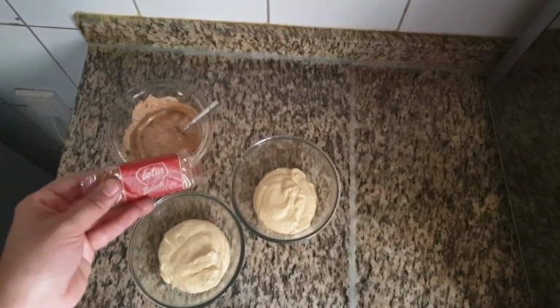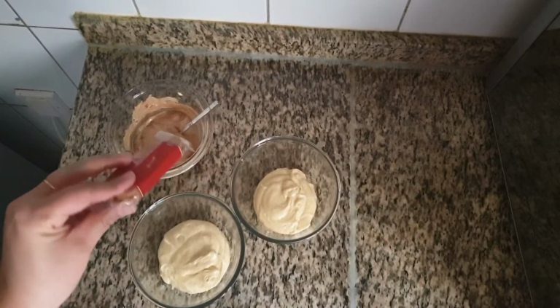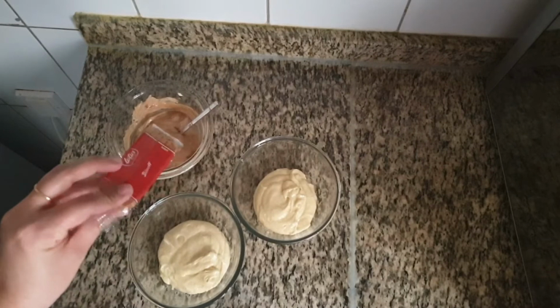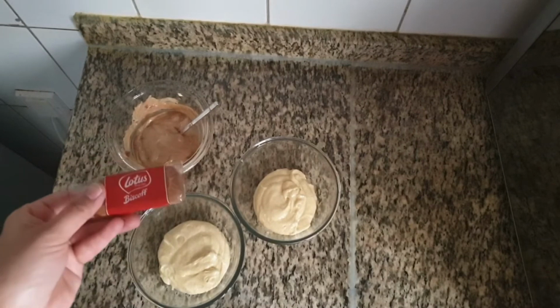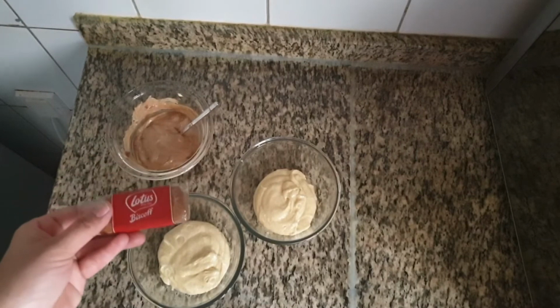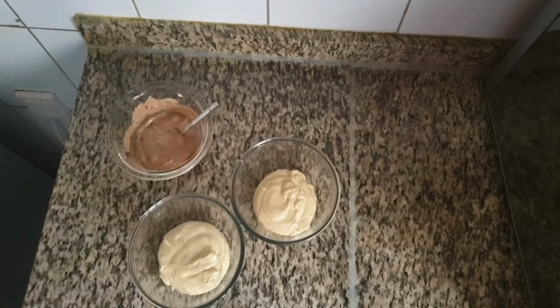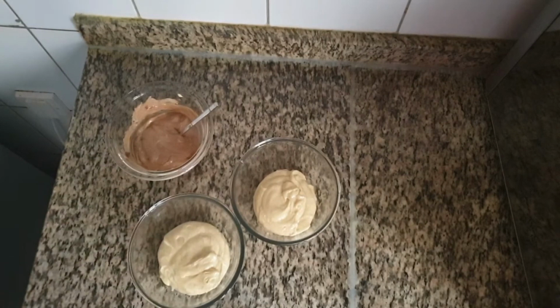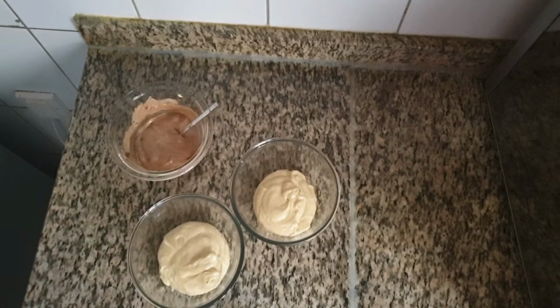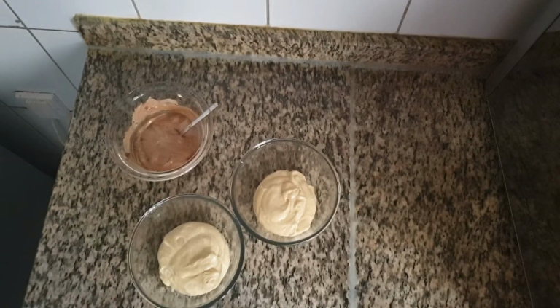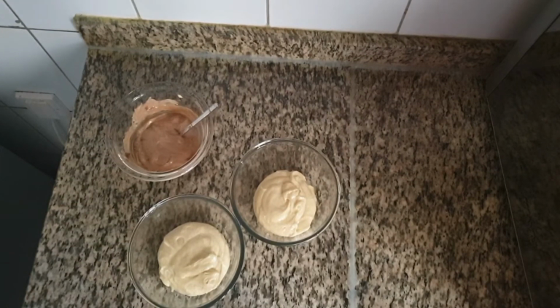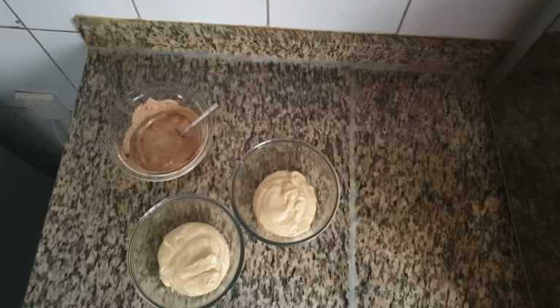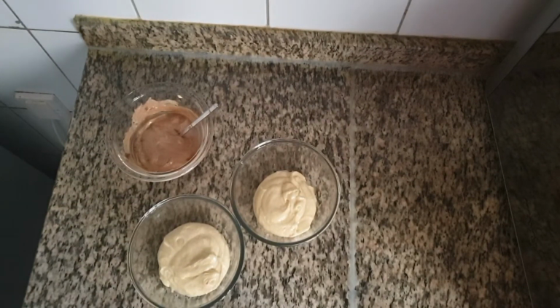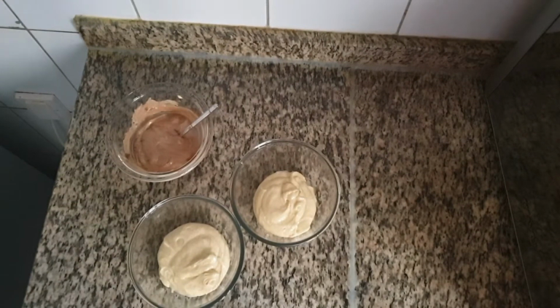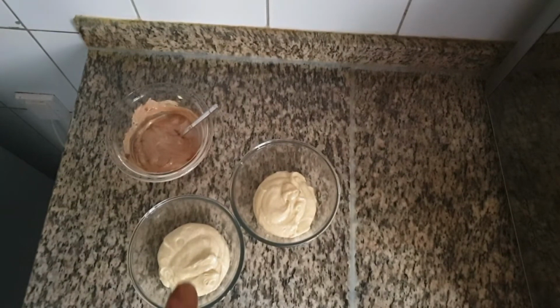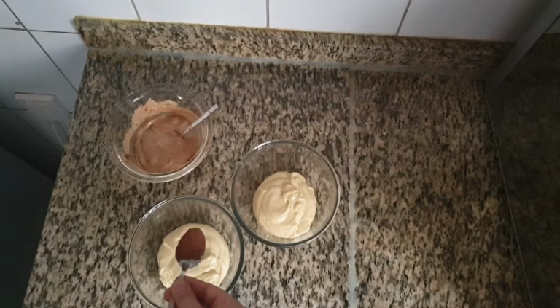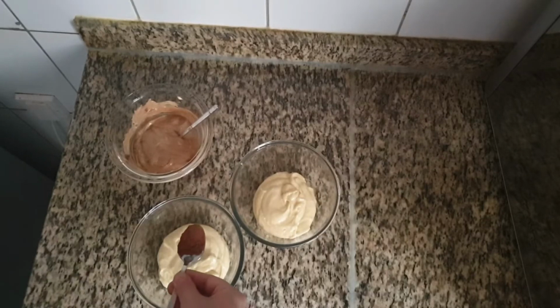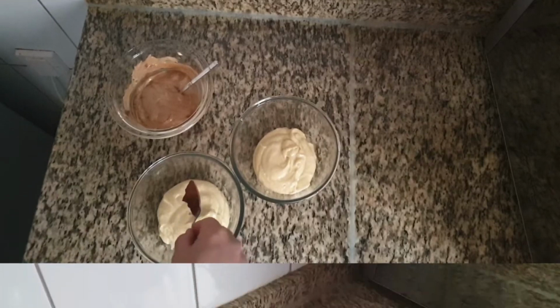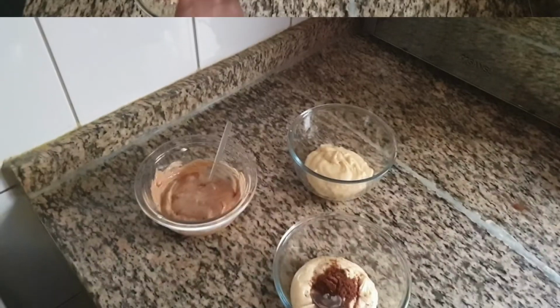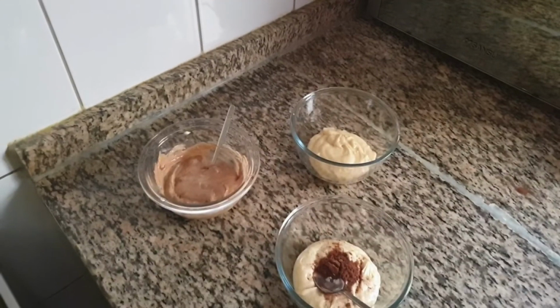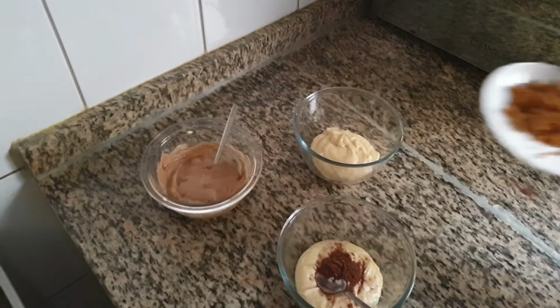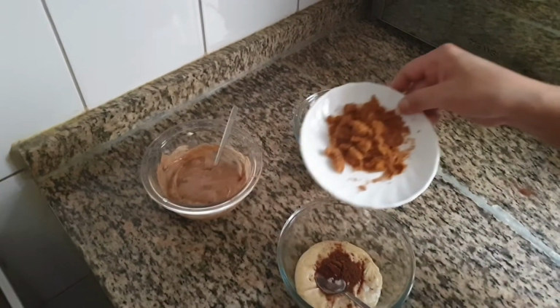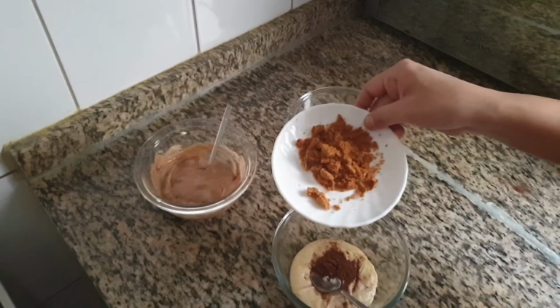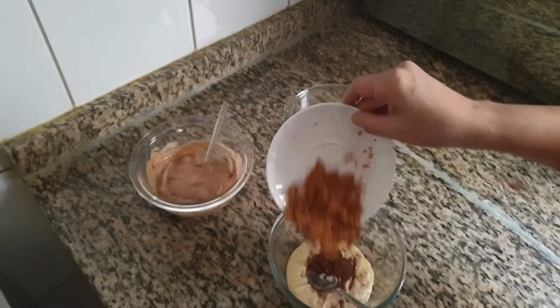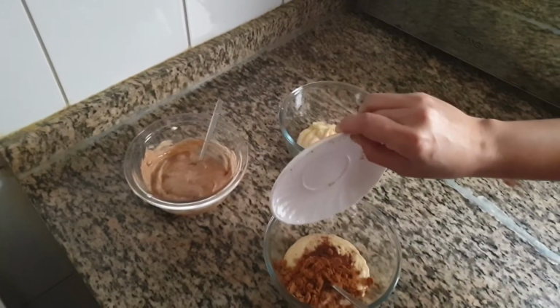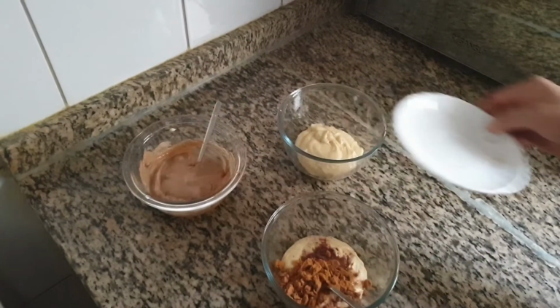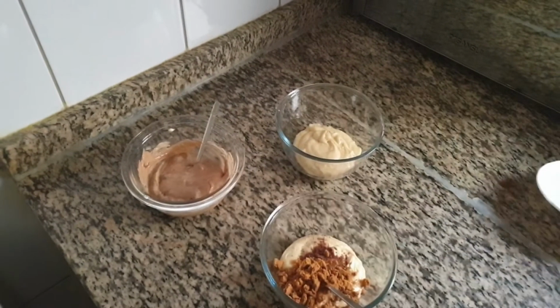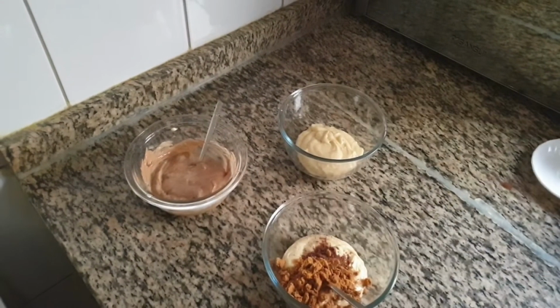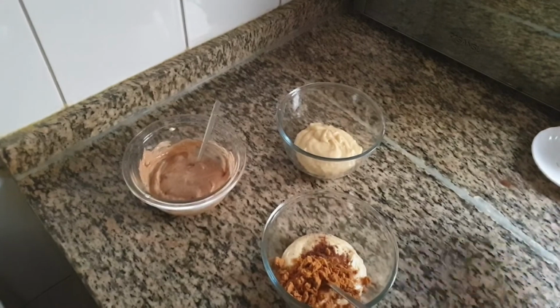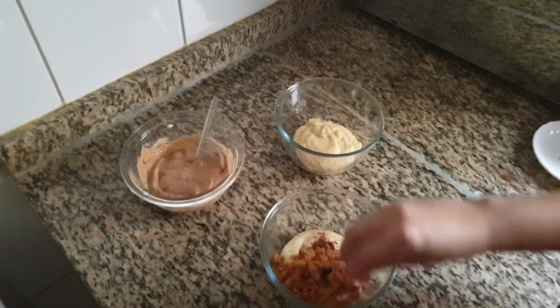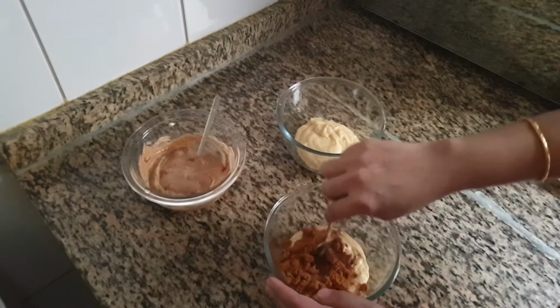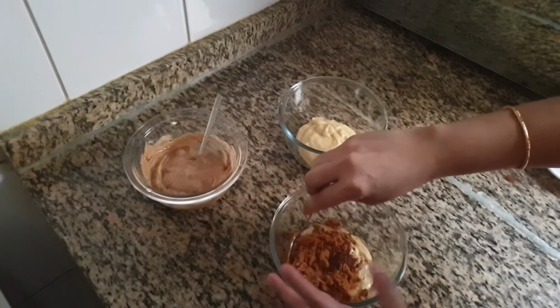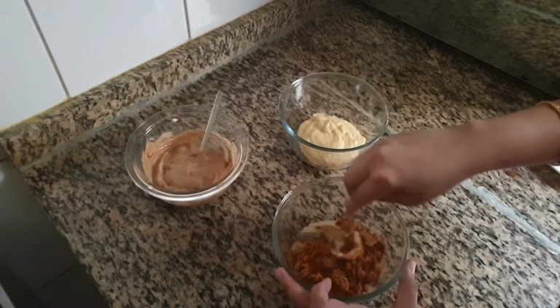For the second flavor, the lotus cupcake, add 1 crushed Lotus Biscuit and 1 teaspoon of cocoa powder. Mix well.